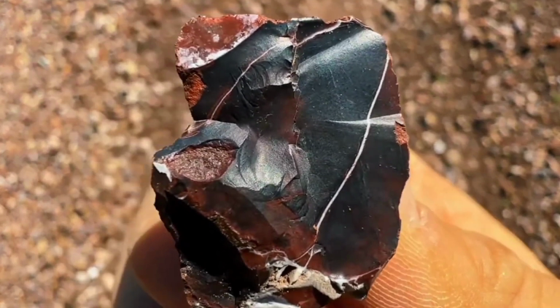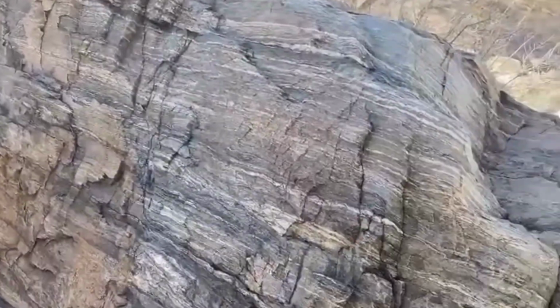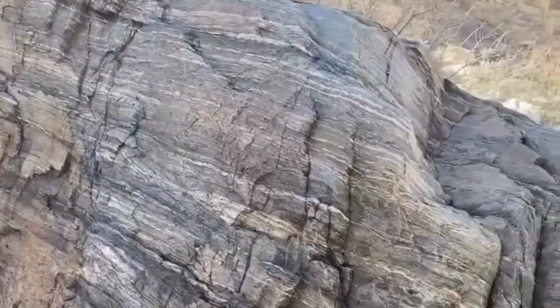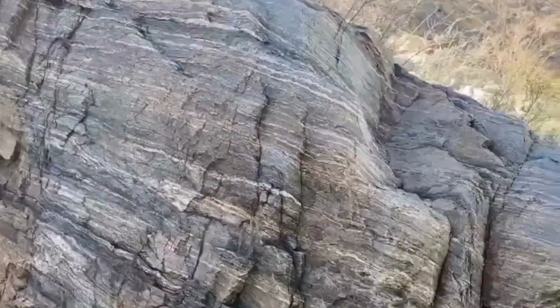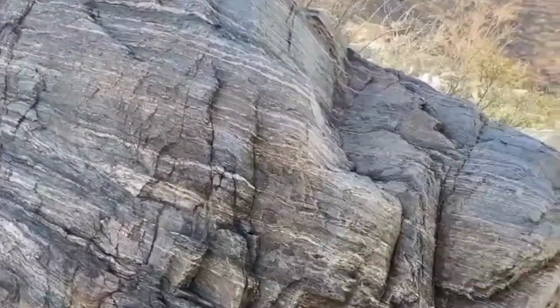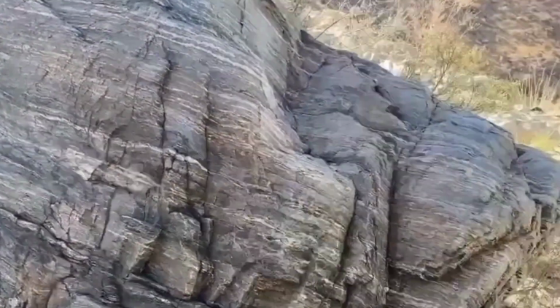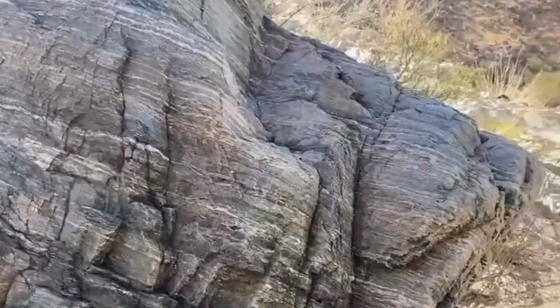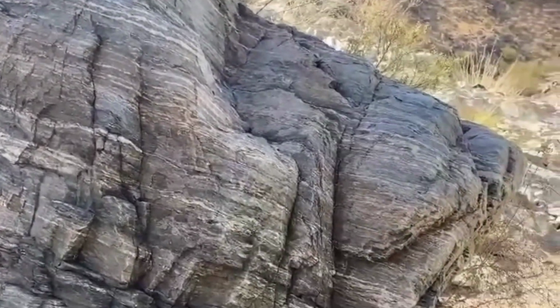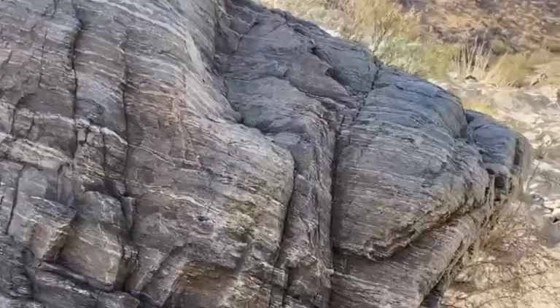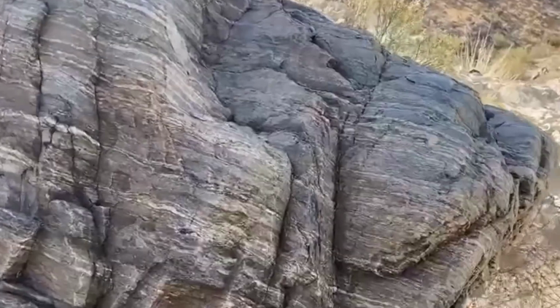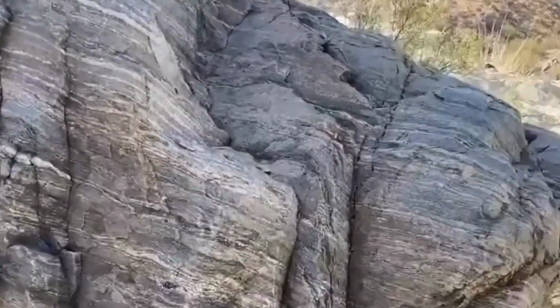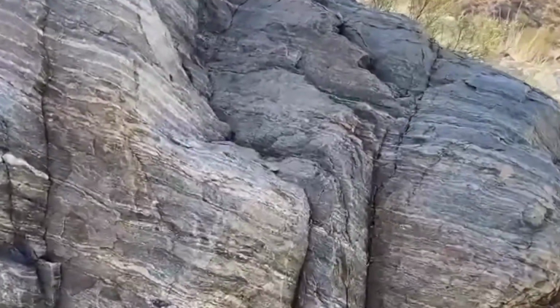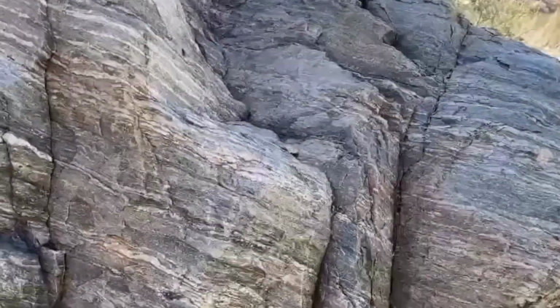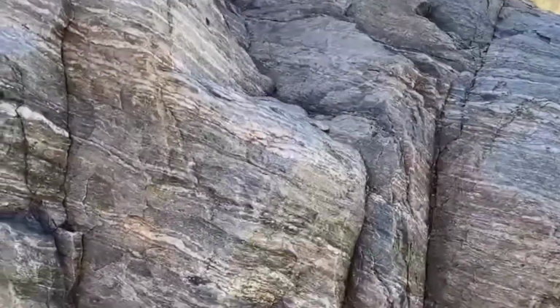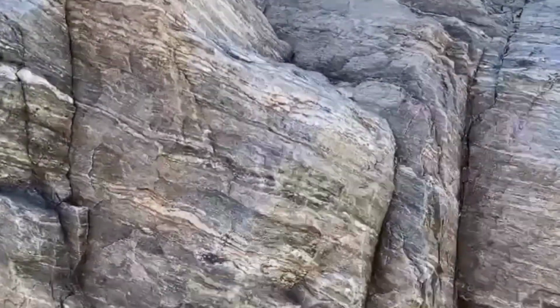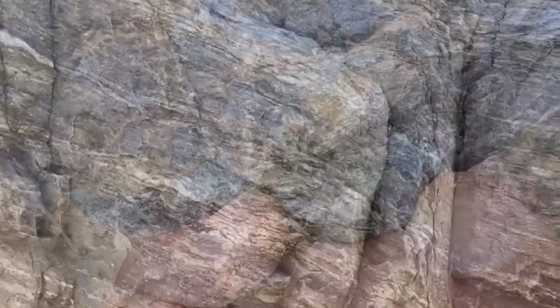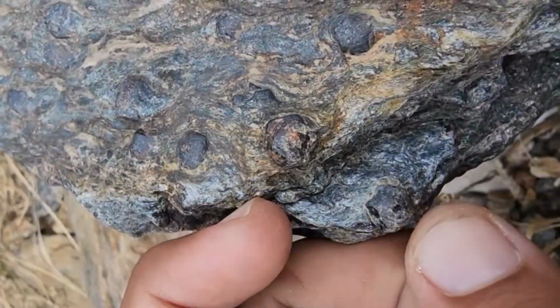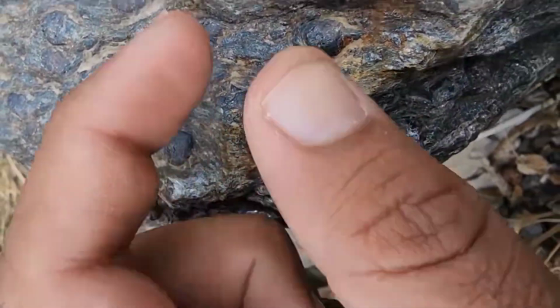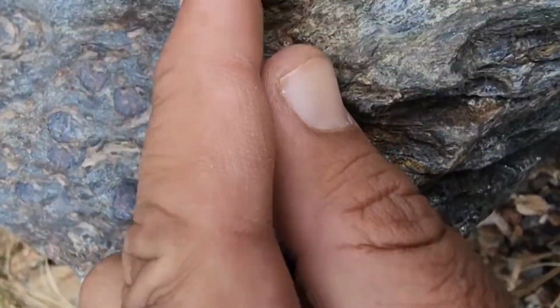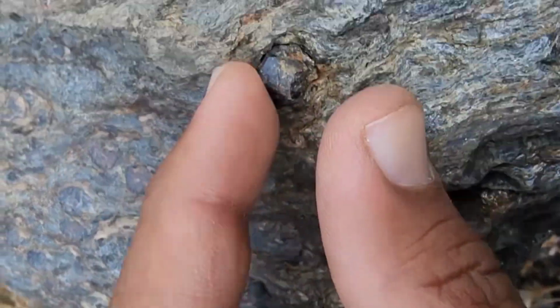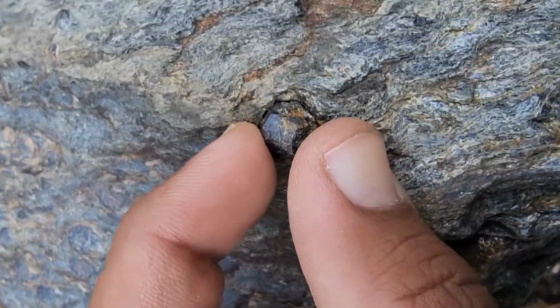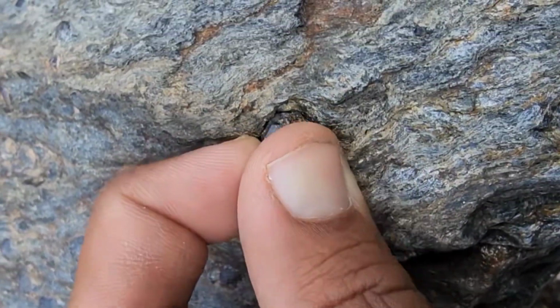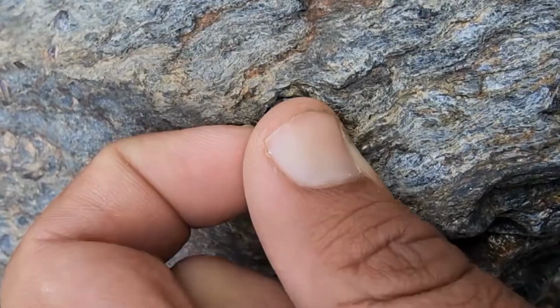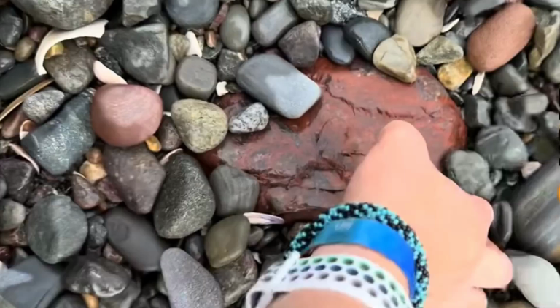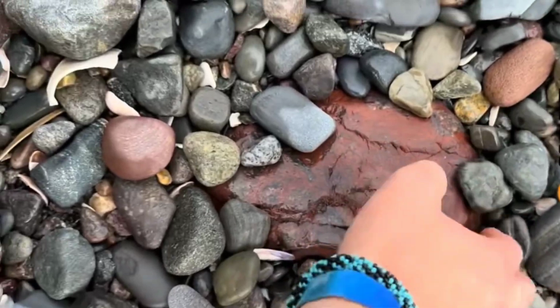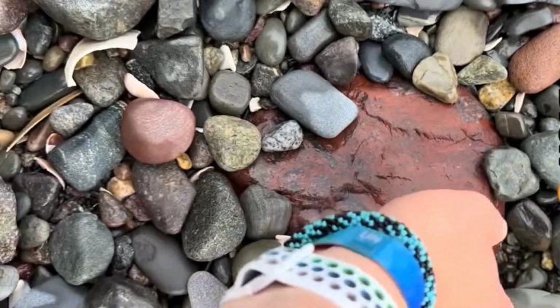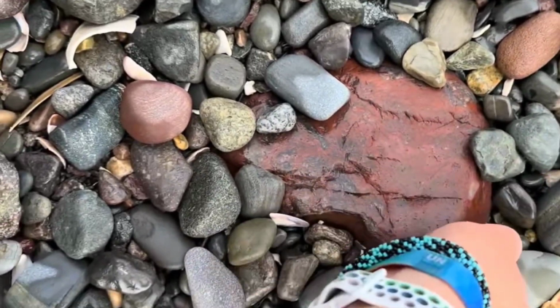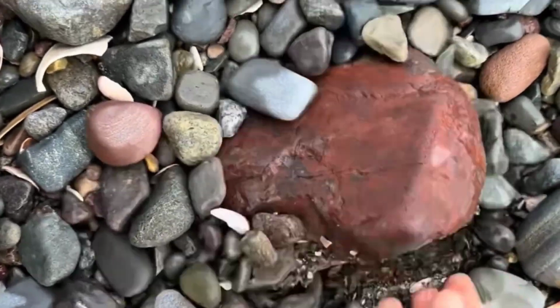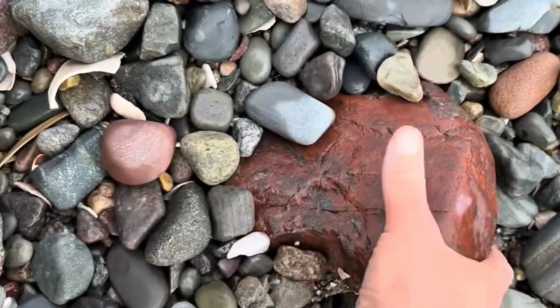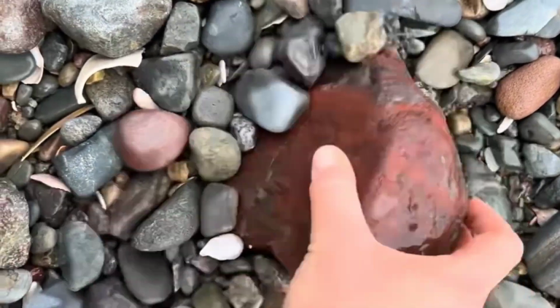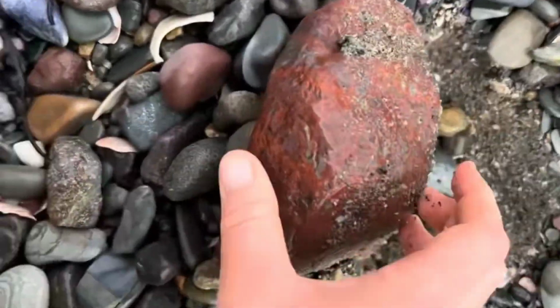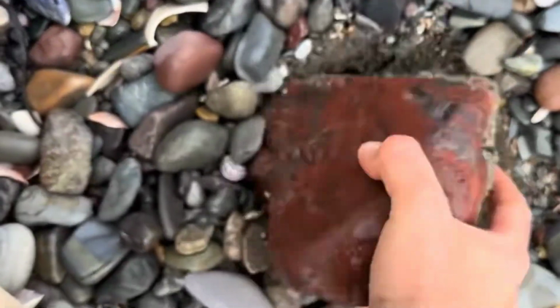If you're near mountainous regions or metamorphic zones and you see rusty red stones, pay attention. That red might be hiding a heart of ruby or garnet beneath it. In gem hunting, red rock means passion and potential.